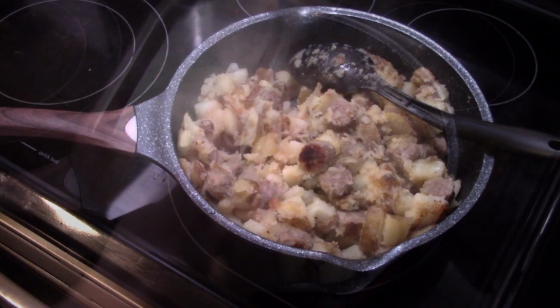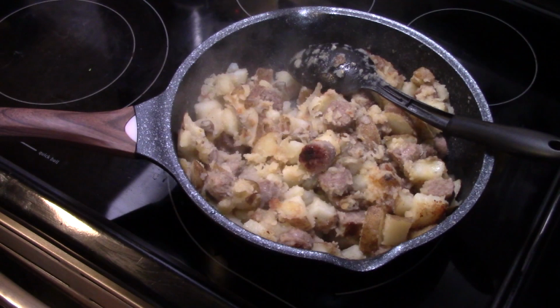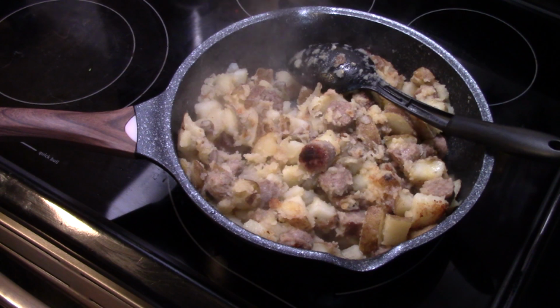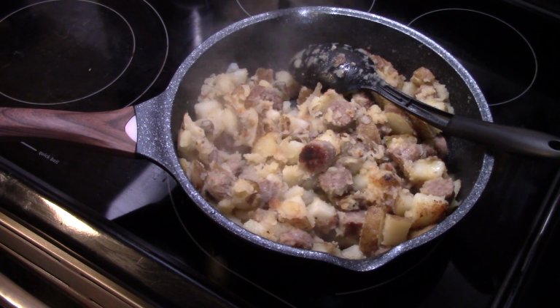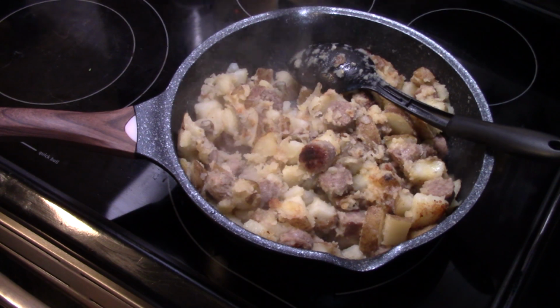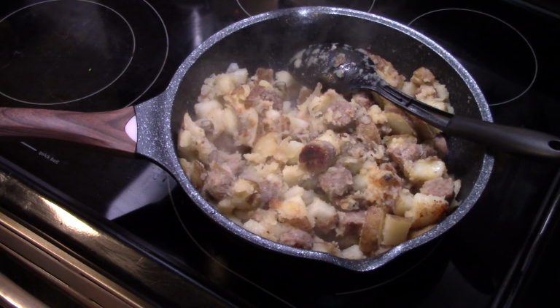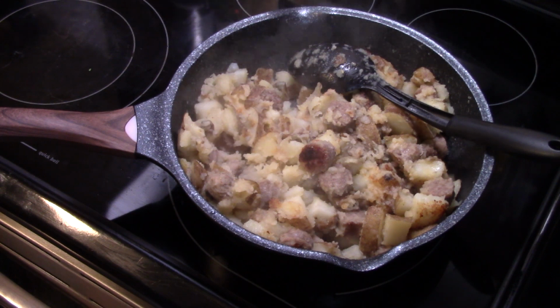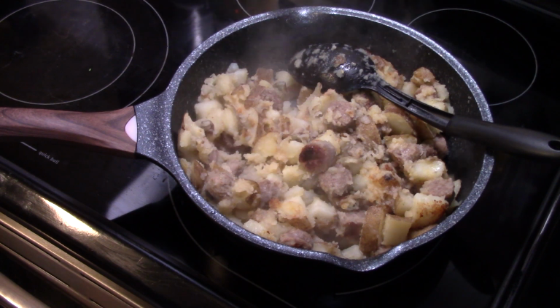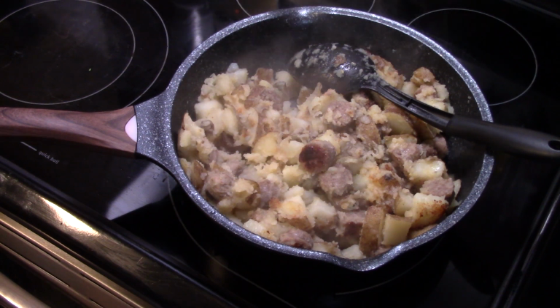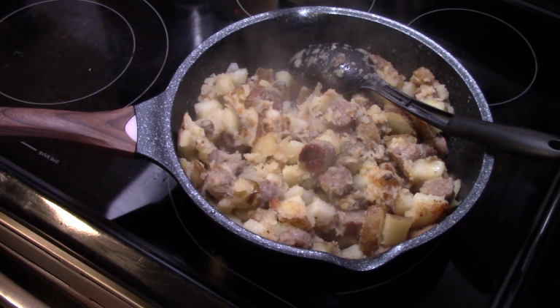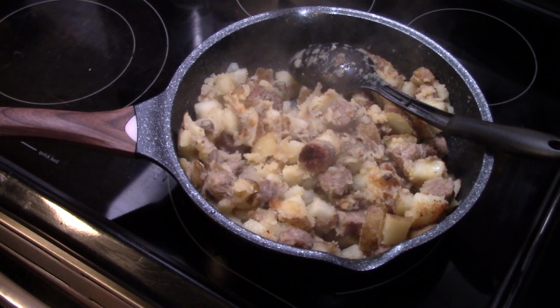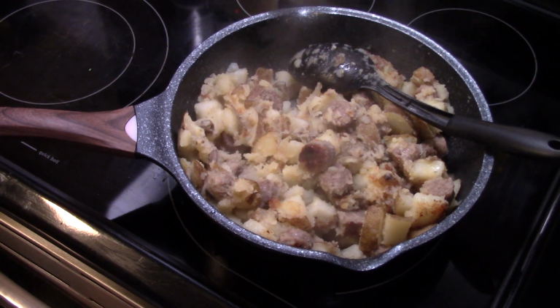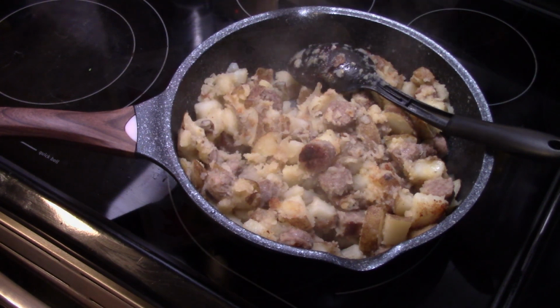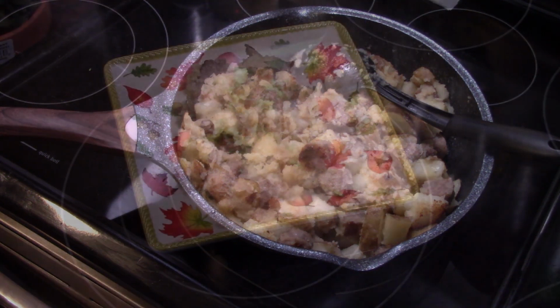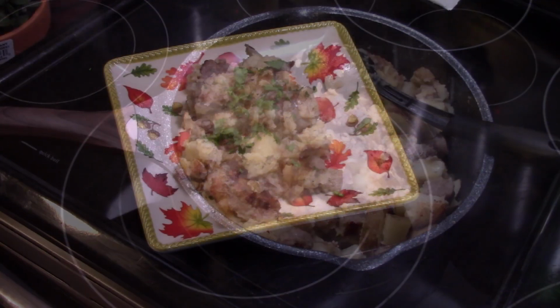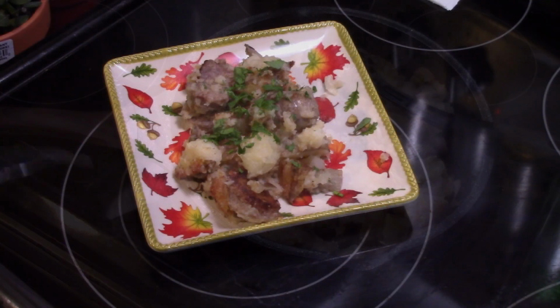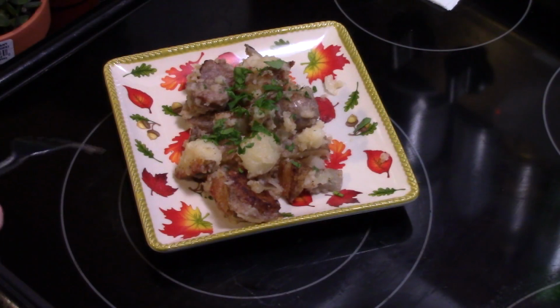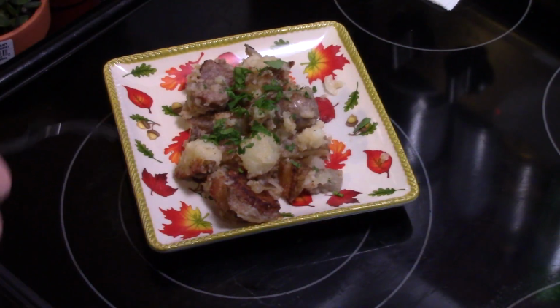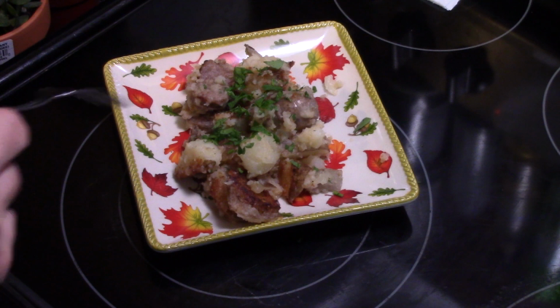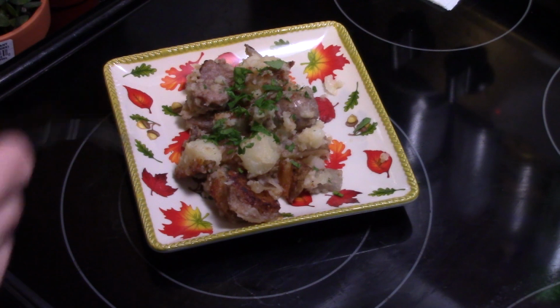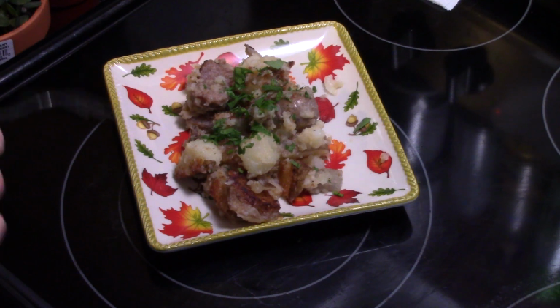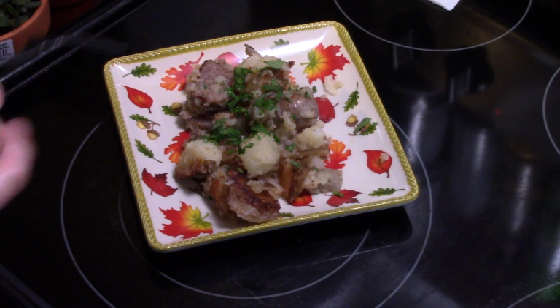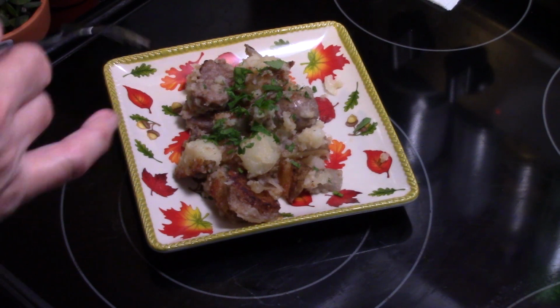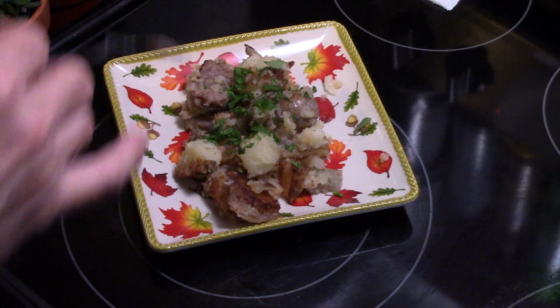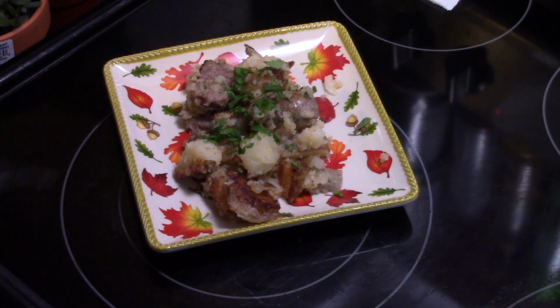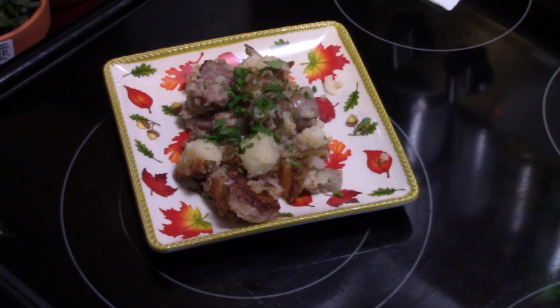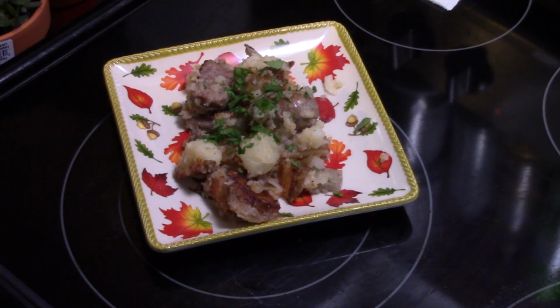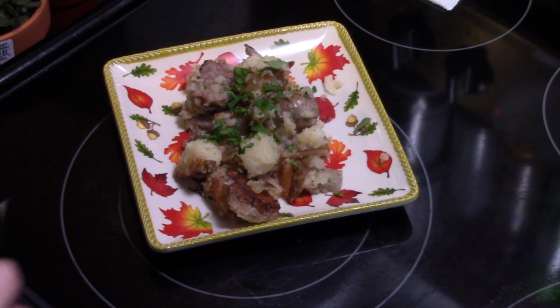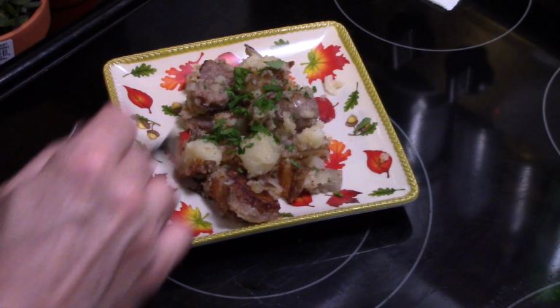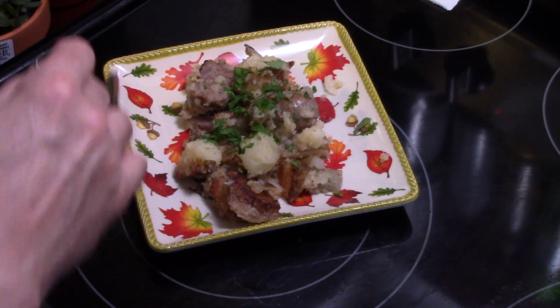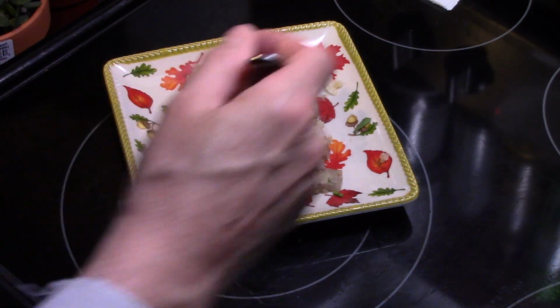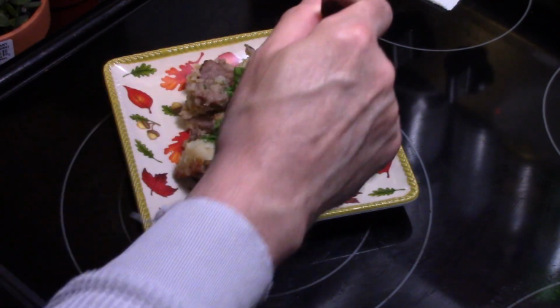This is ready to go — let's fix up a plate and see what we got. I went ahead and garnished it with some fresh parsley. If you'd like, you could also put some cheese on it, but we're just gonna eat it like this.